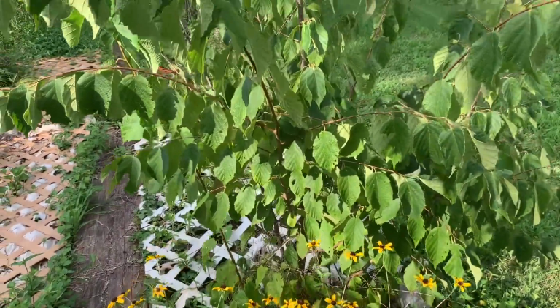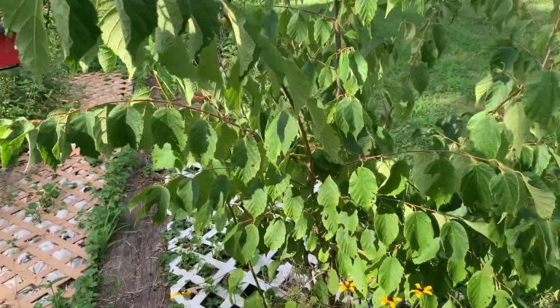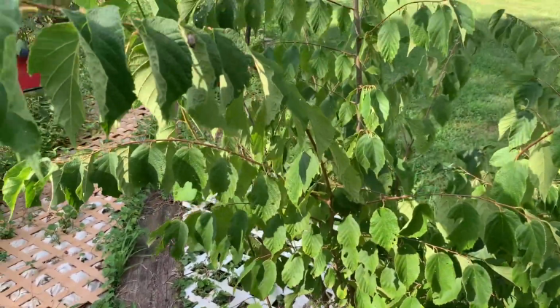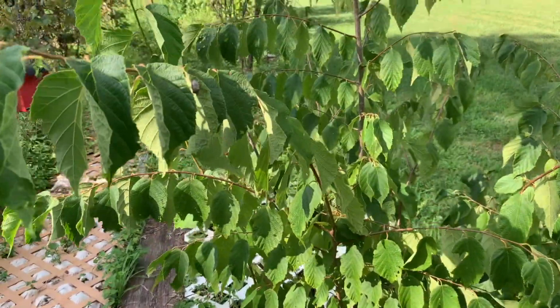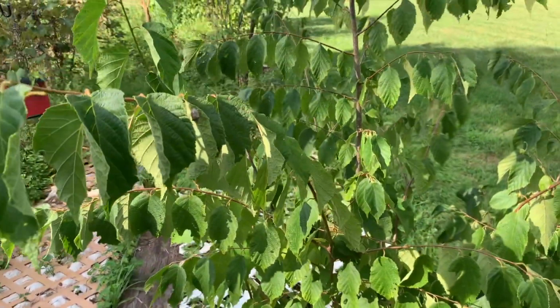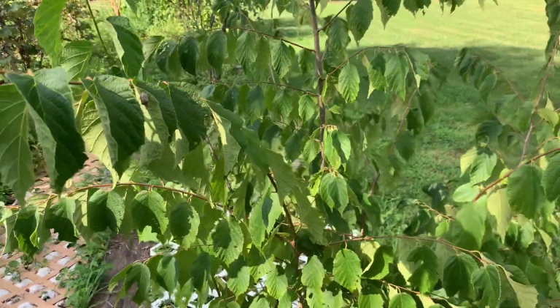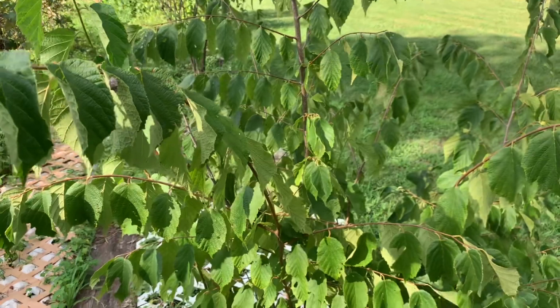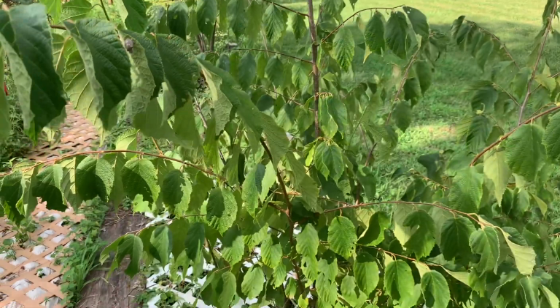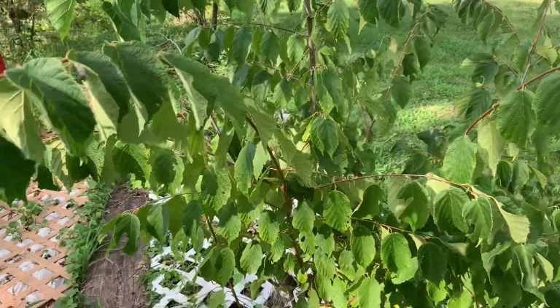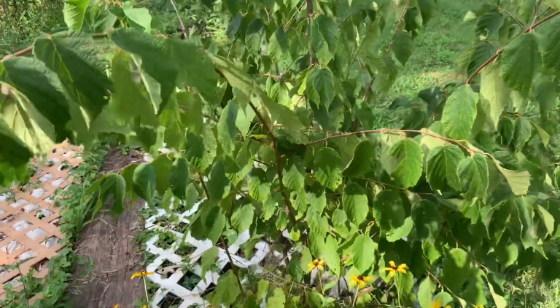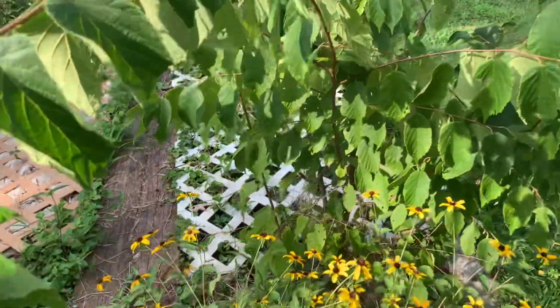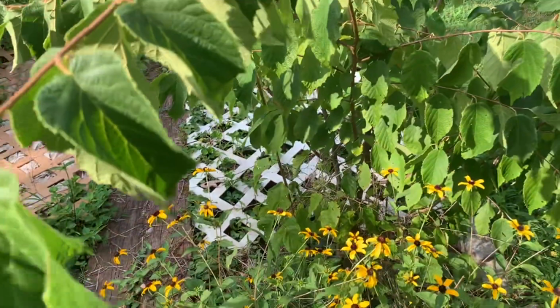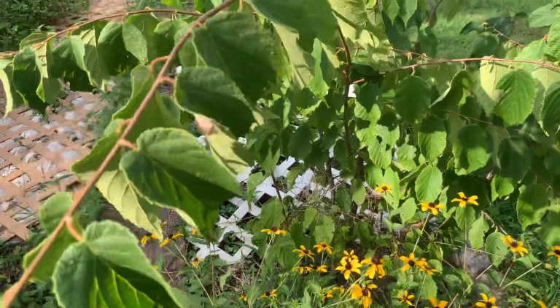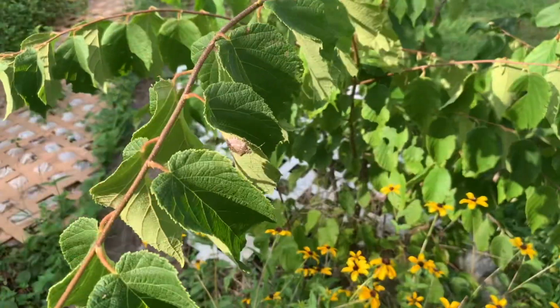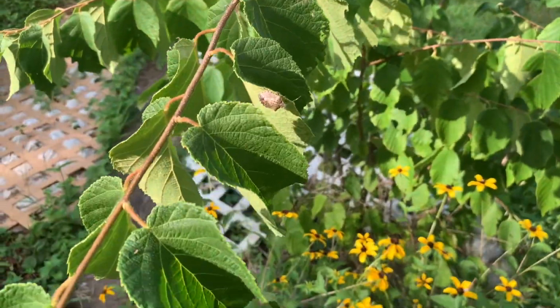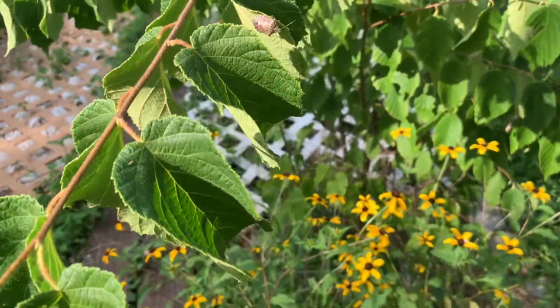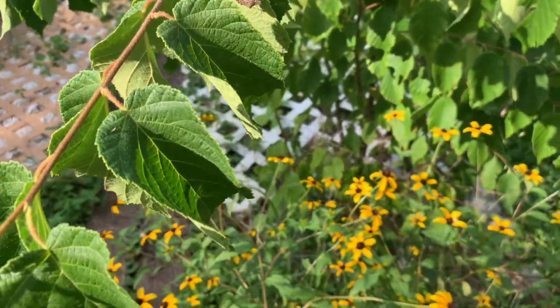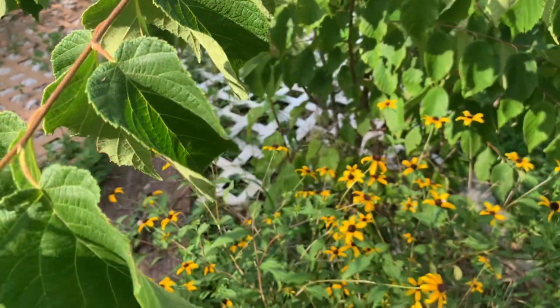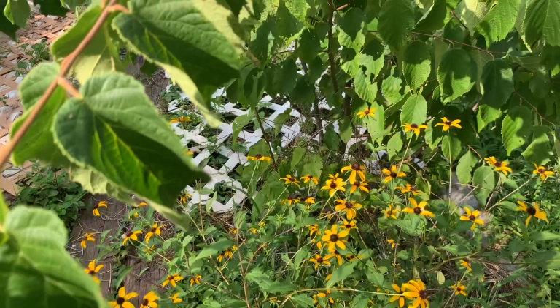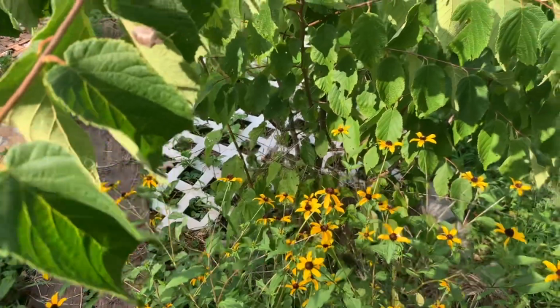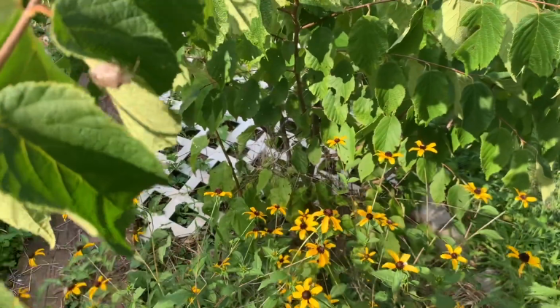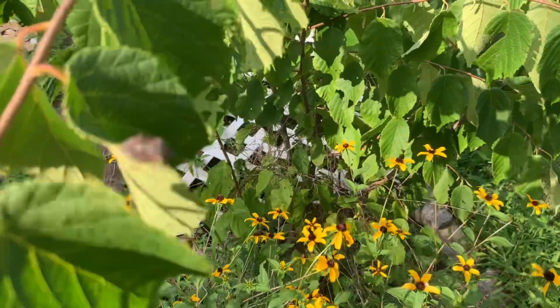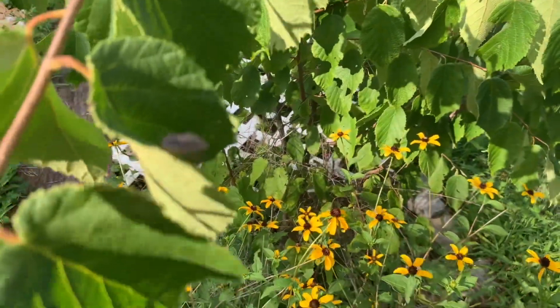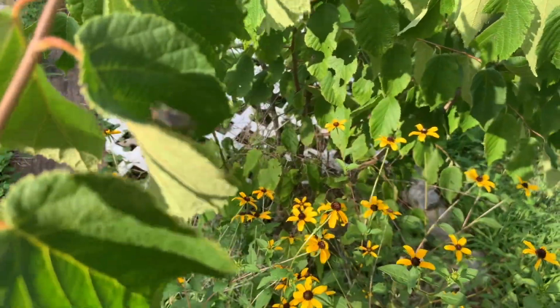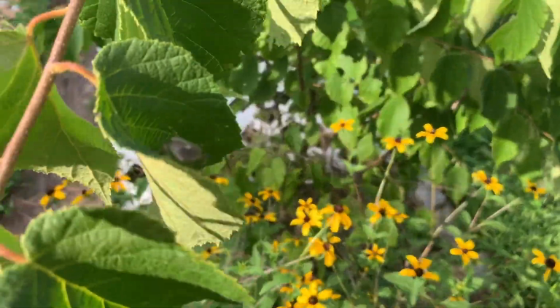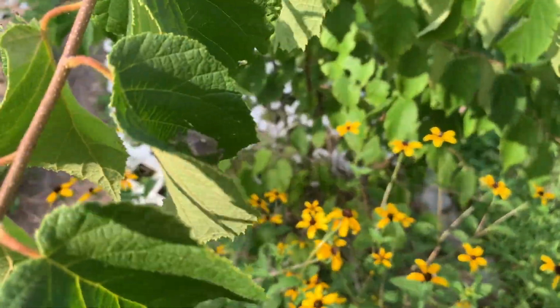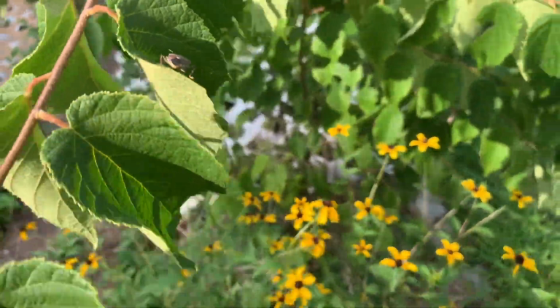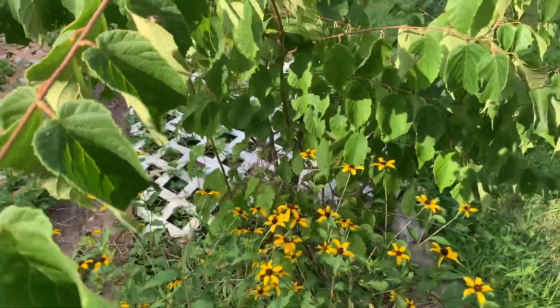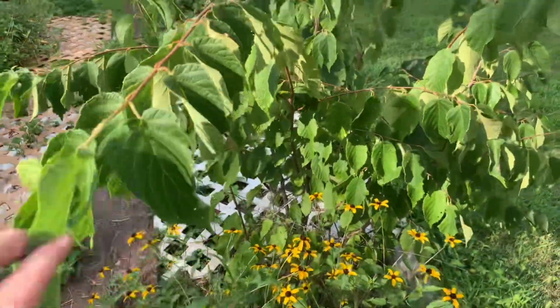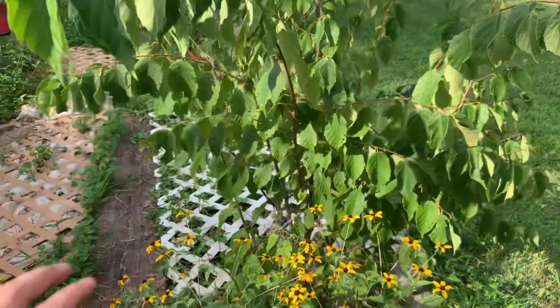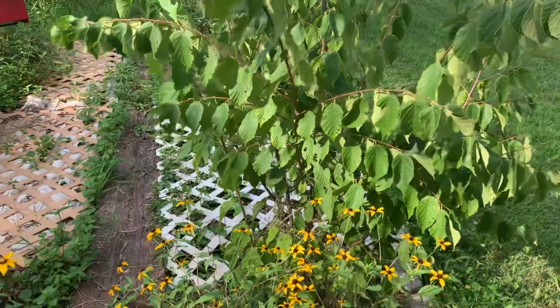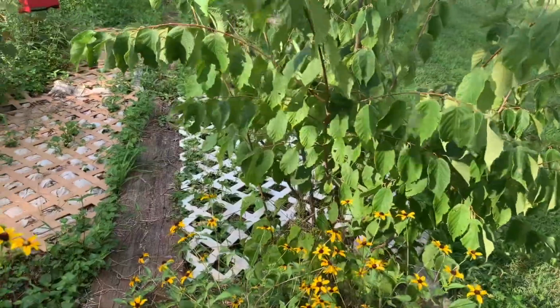There's a stink bug on my nut tree. We hates them — we hates the stink bugs. That's one of my hazelnuts.